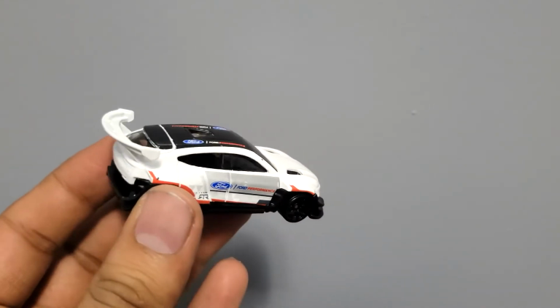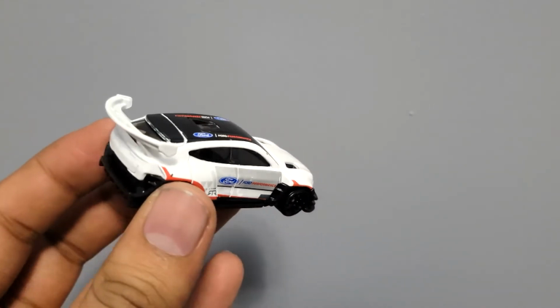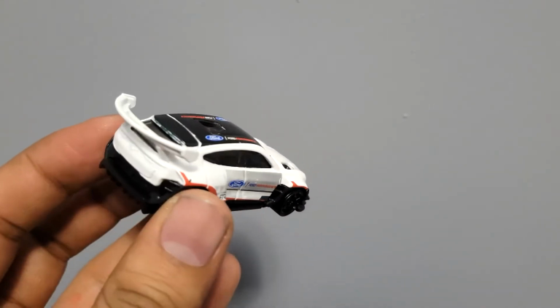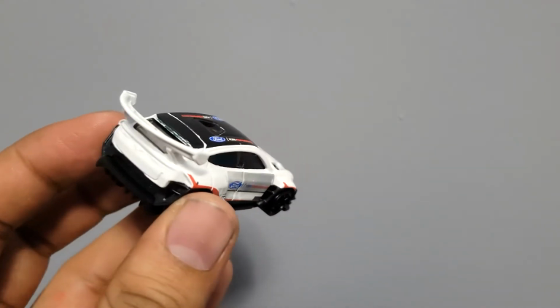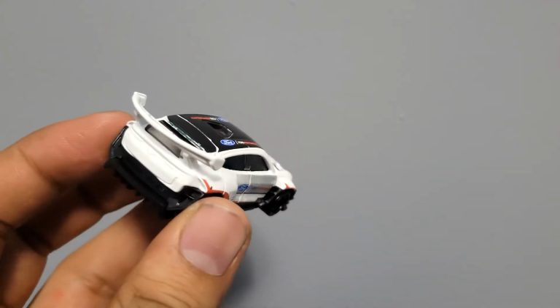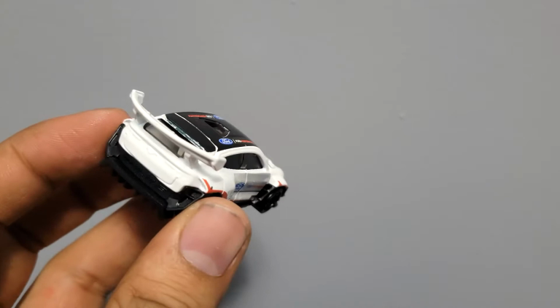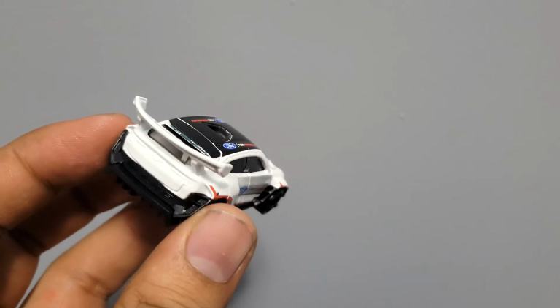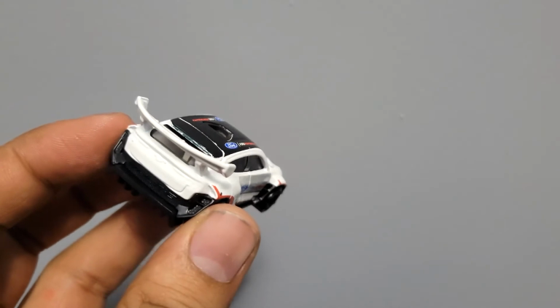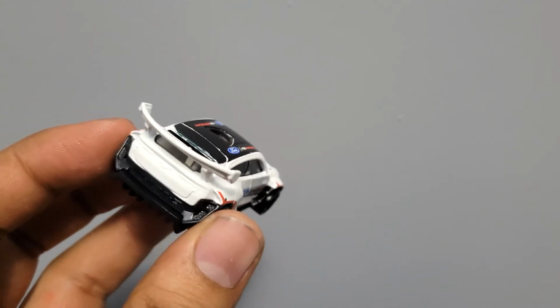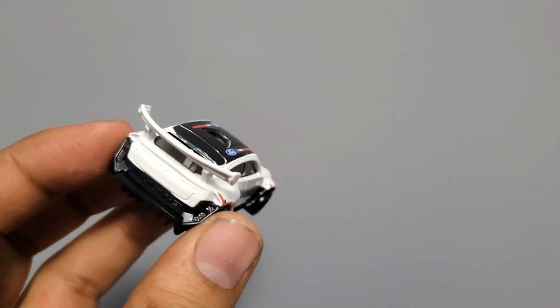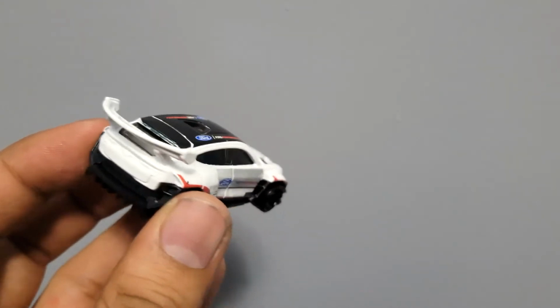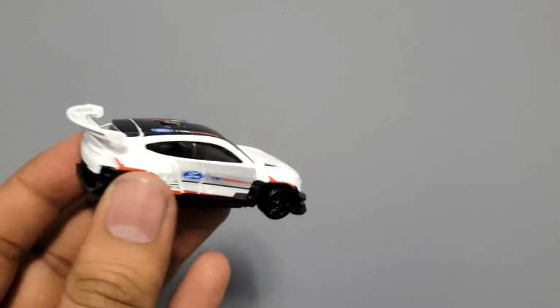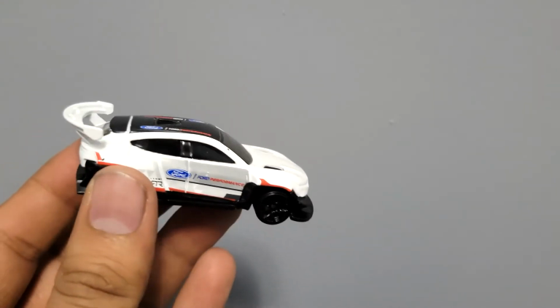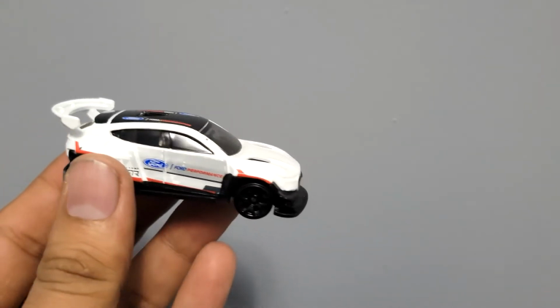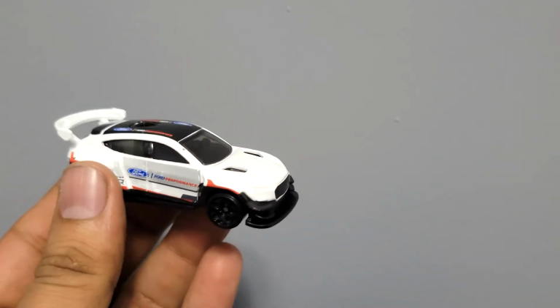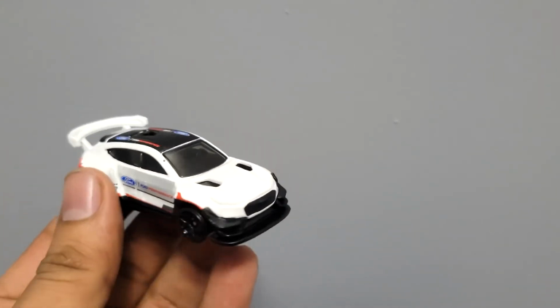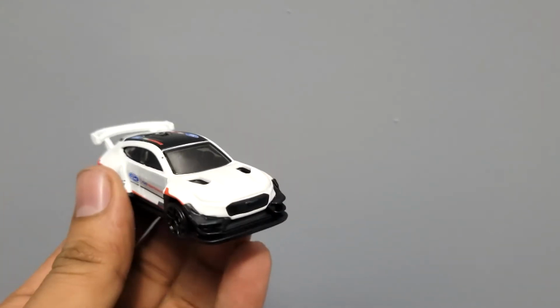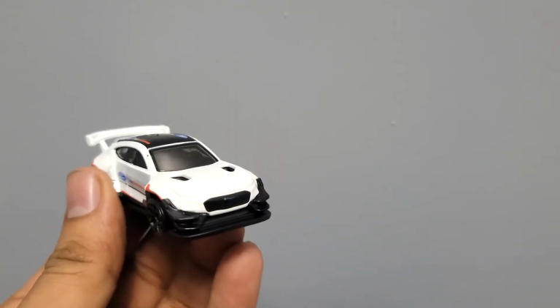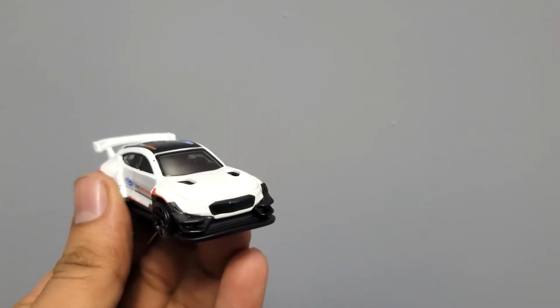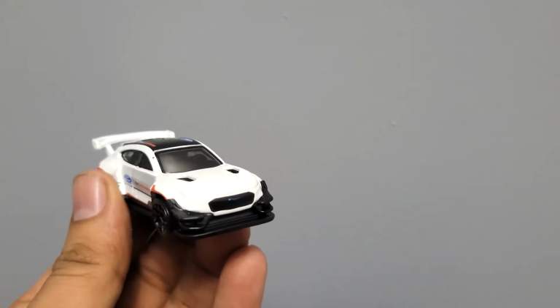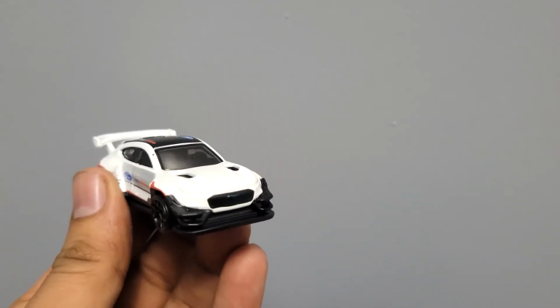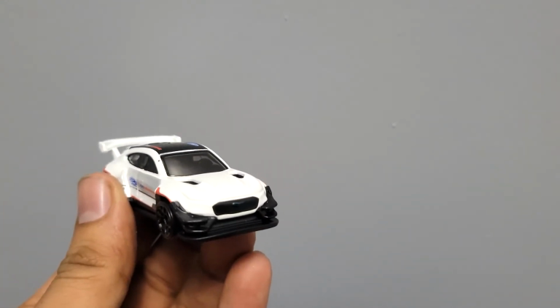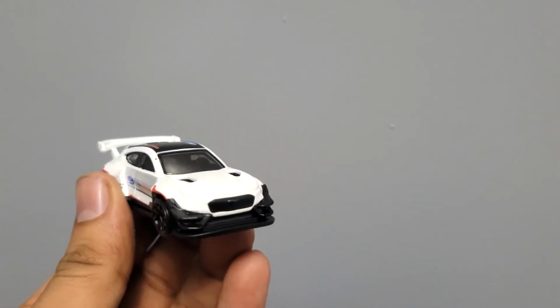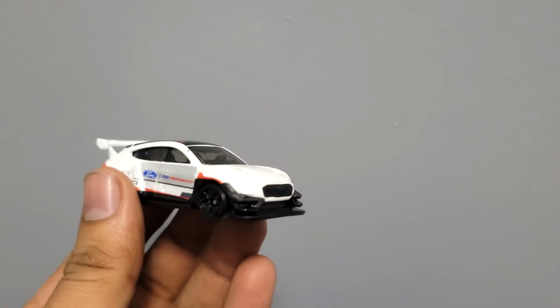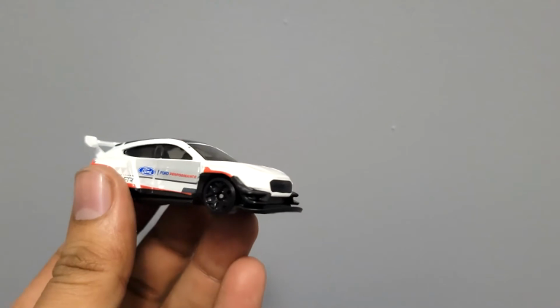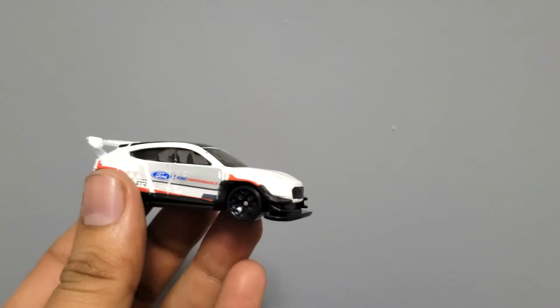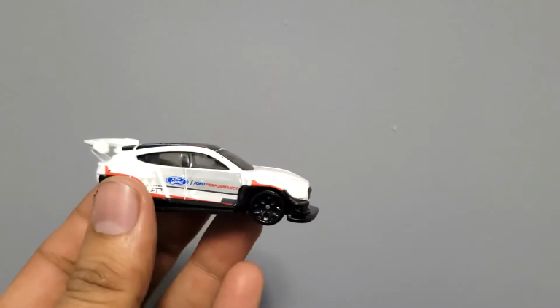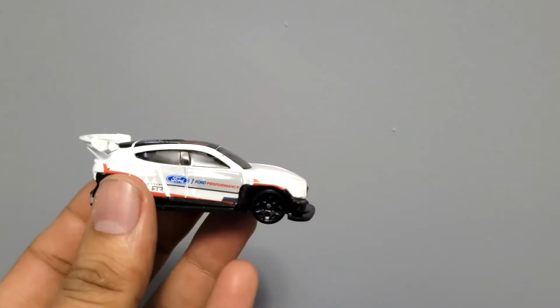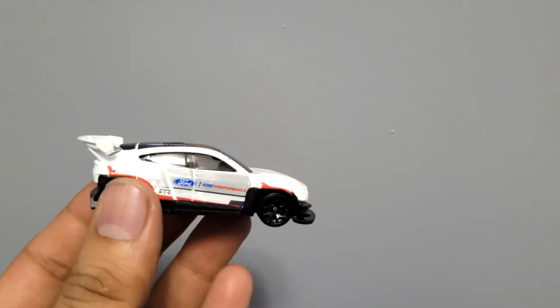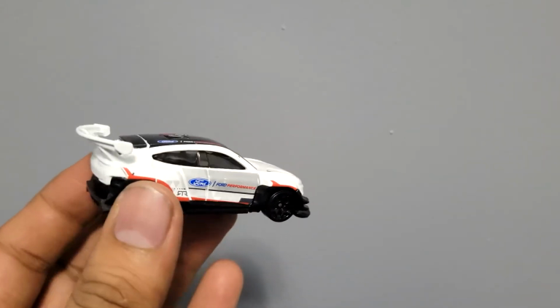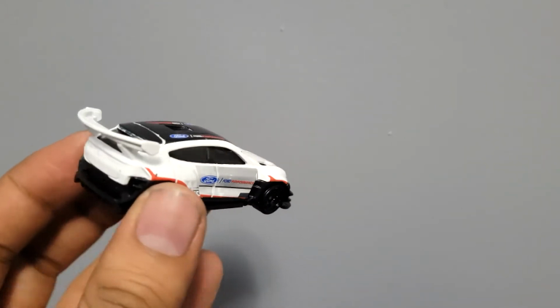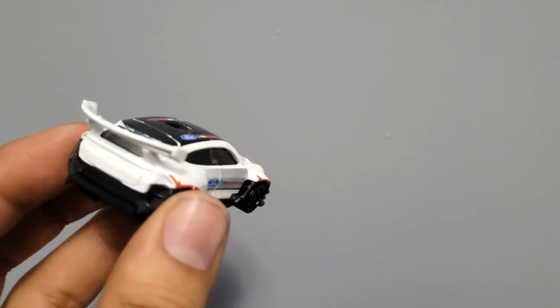Today we have the Mustang Mach-E 1400. As you can hear from the name, 1400 is the horsepower this car generates.